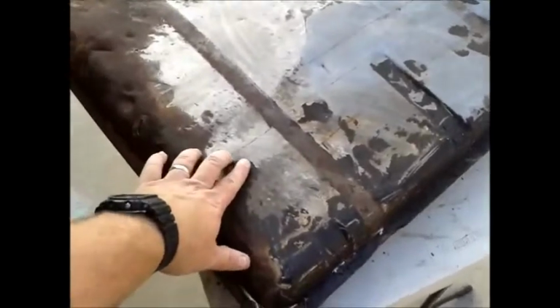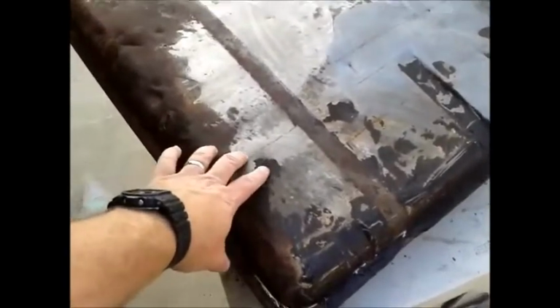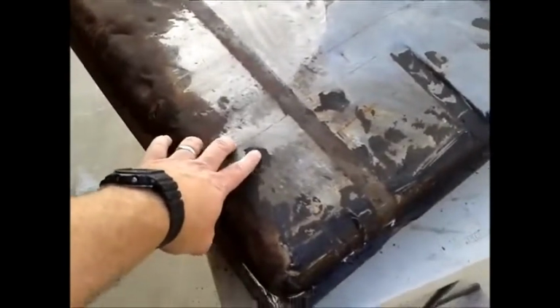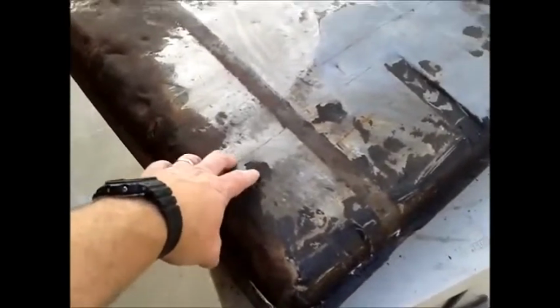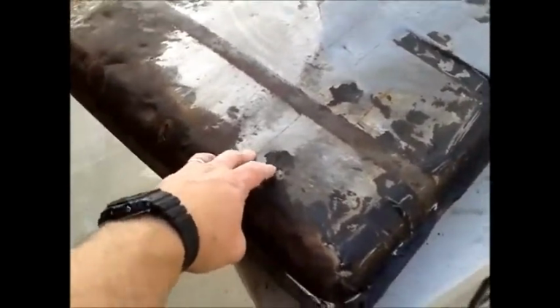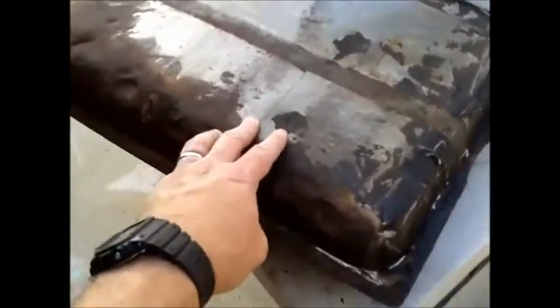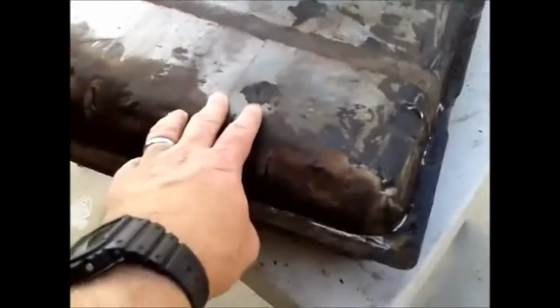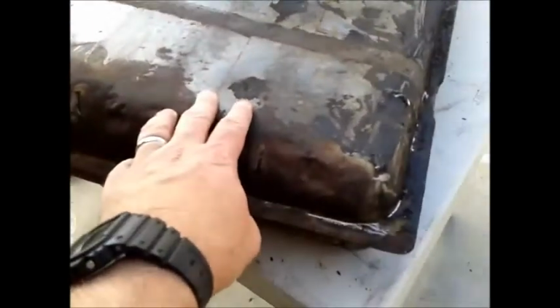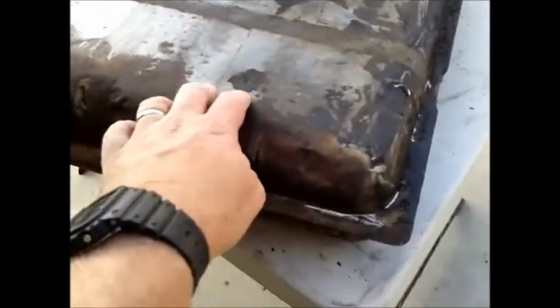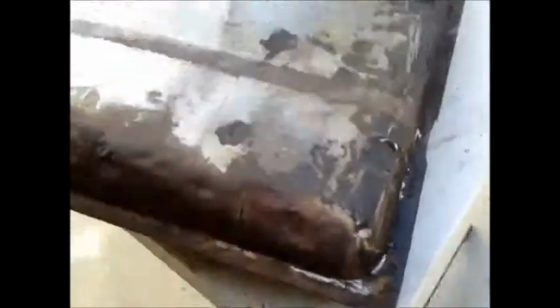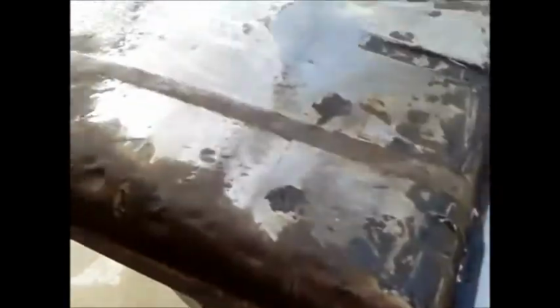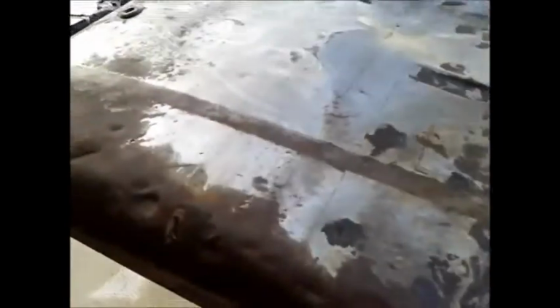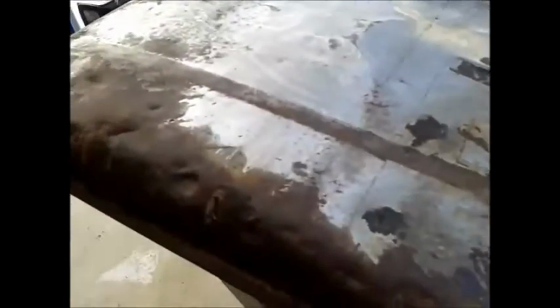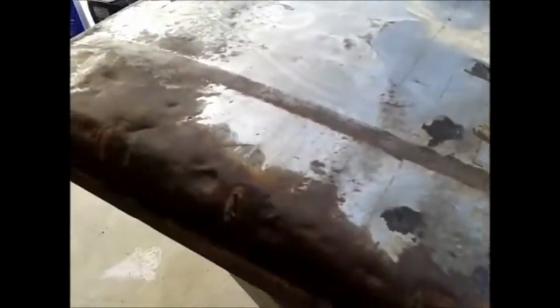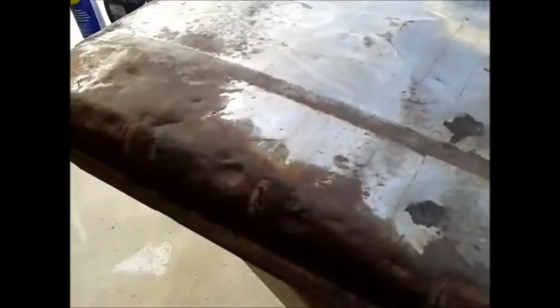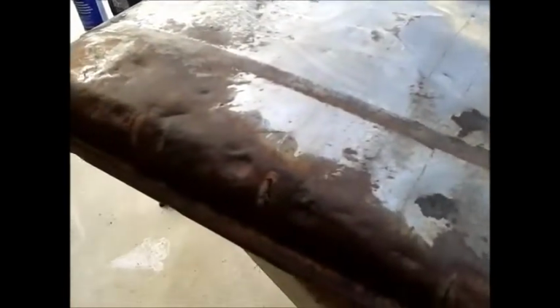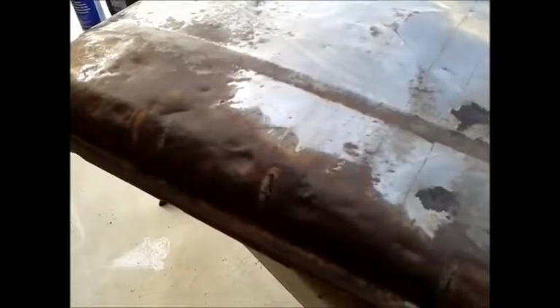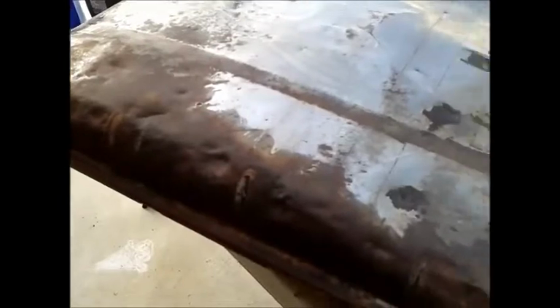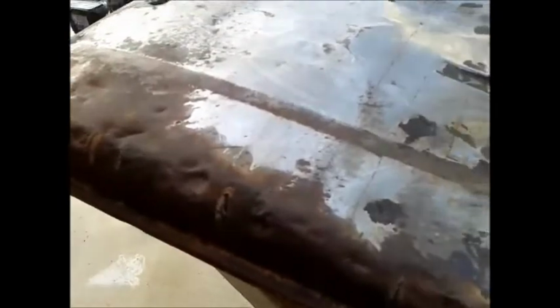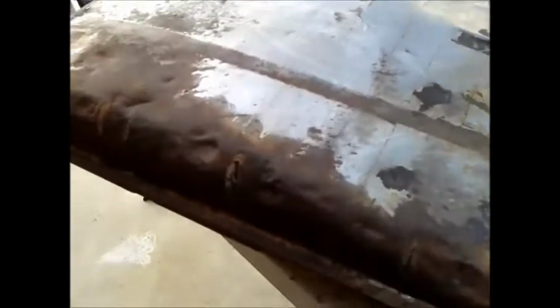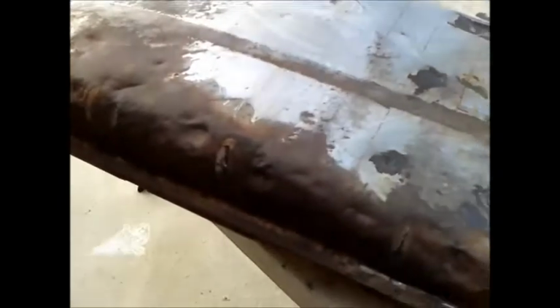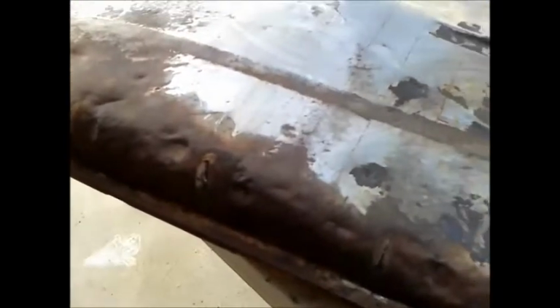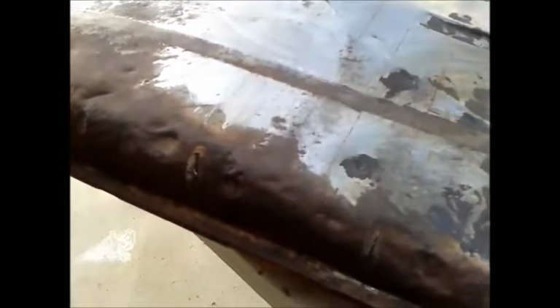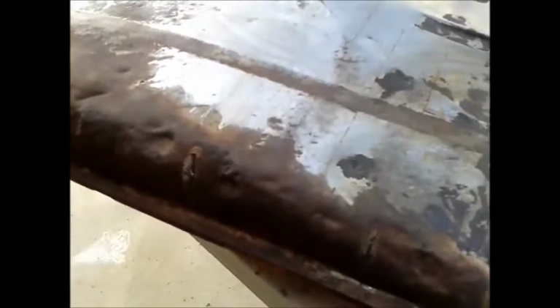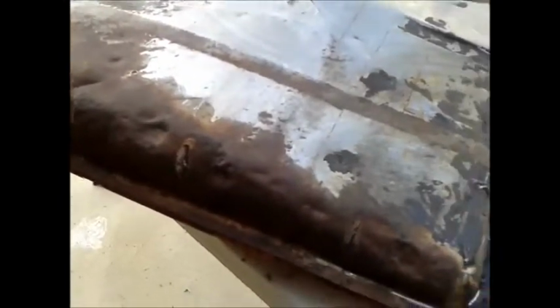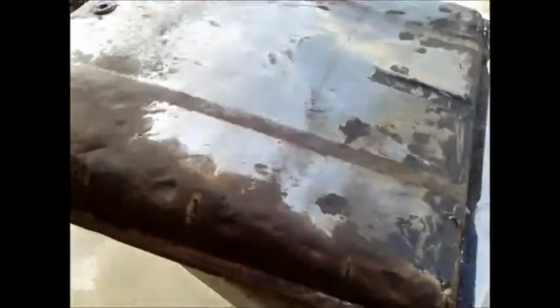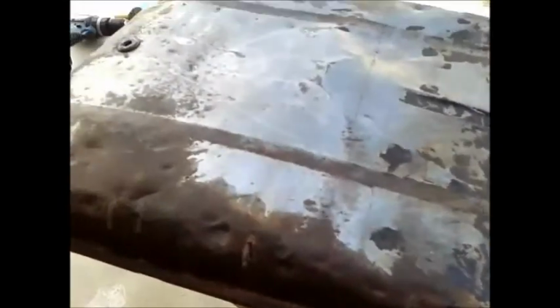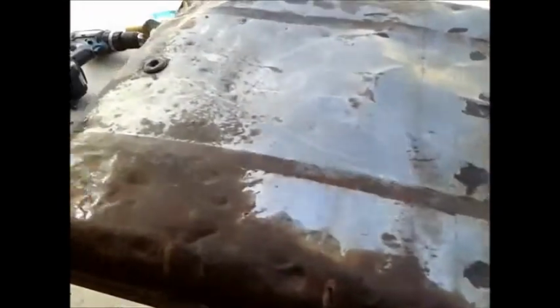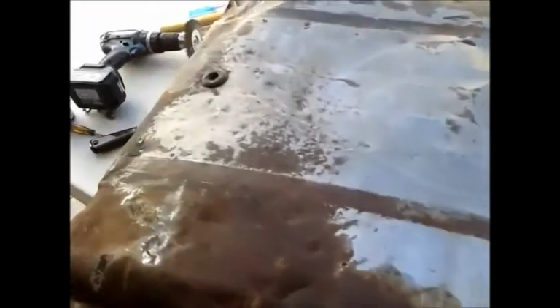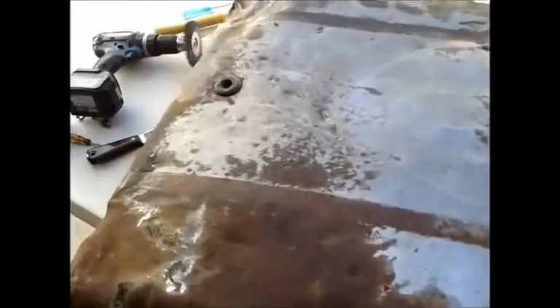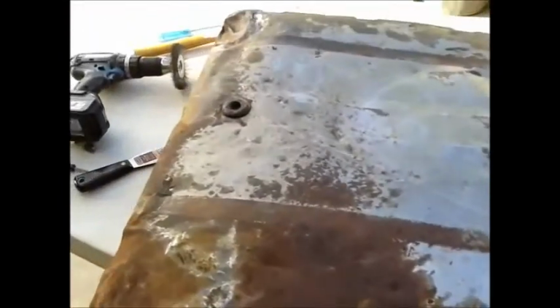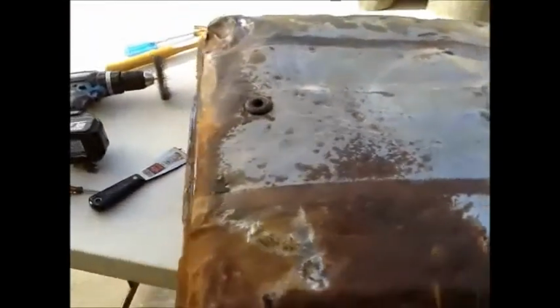Obviously I can't get into all the low spots, but now I'm going over it with lacquer thinner and gasoline, although the lacquer thinner seems to work much better.